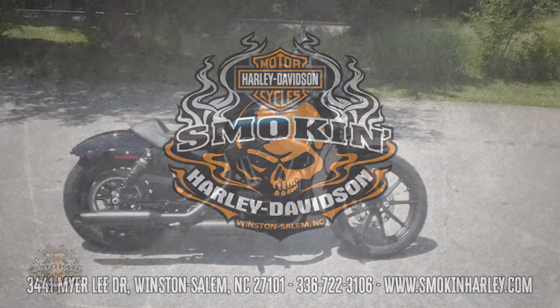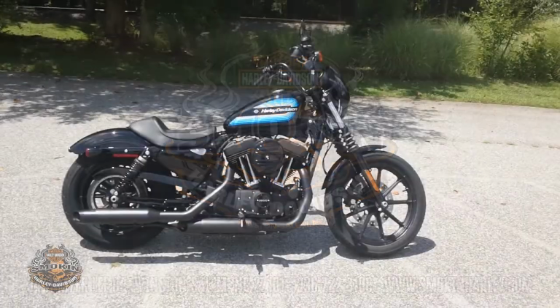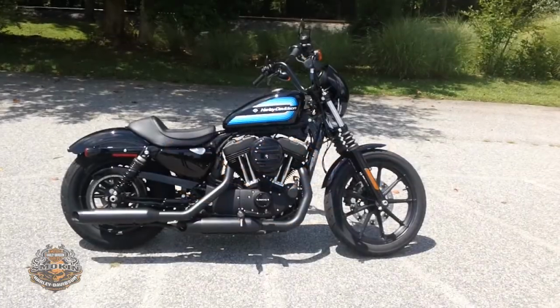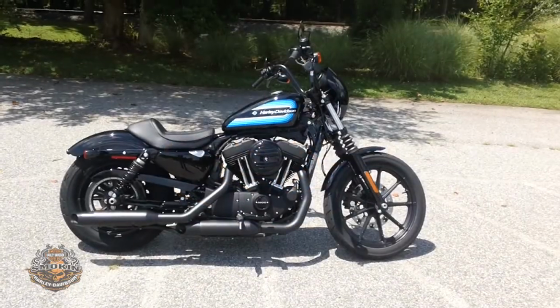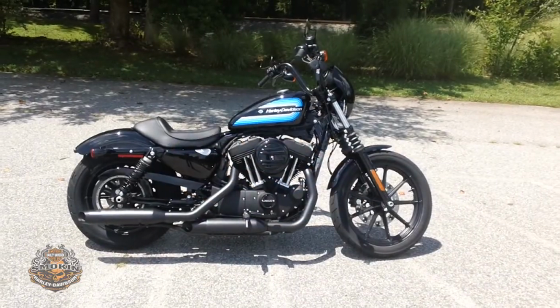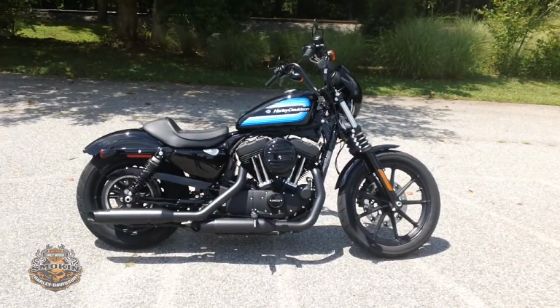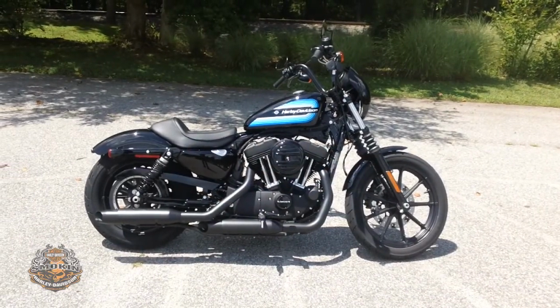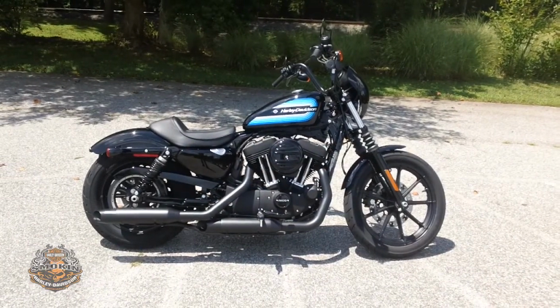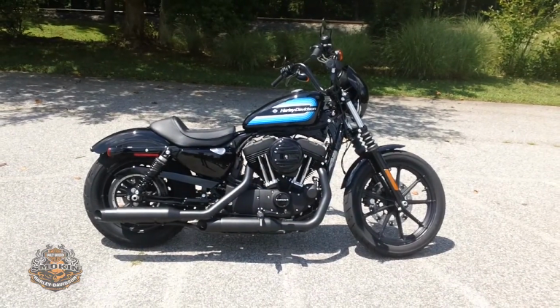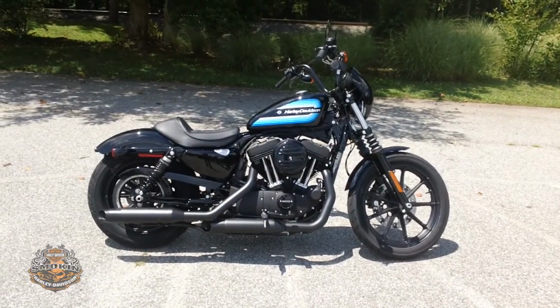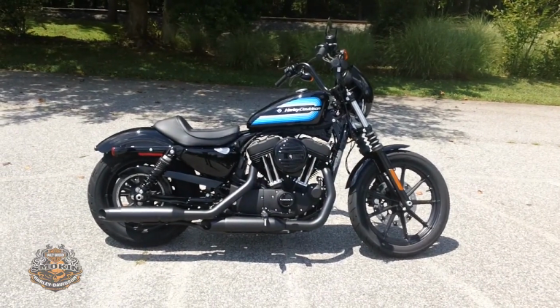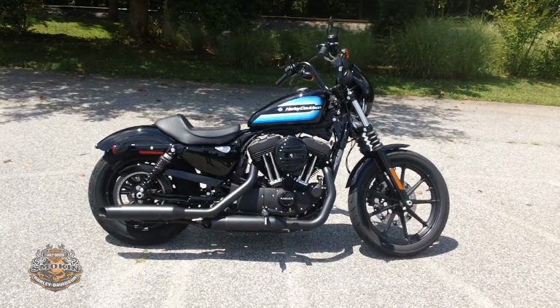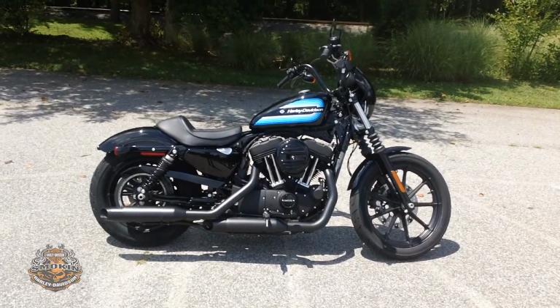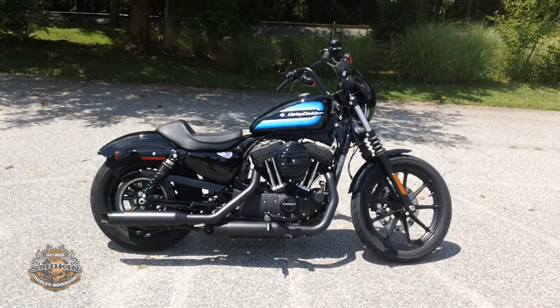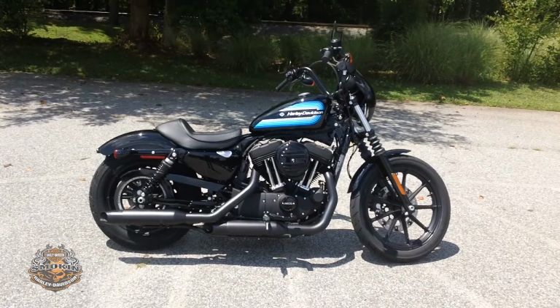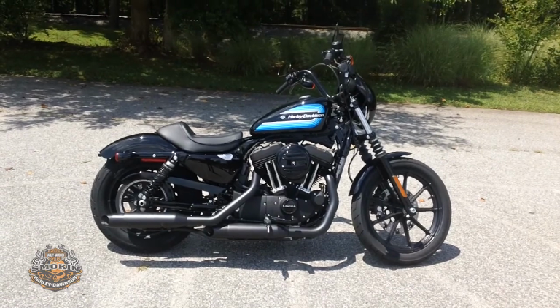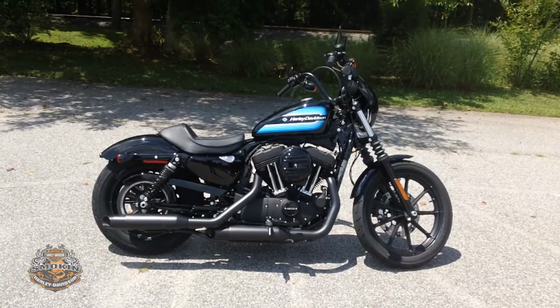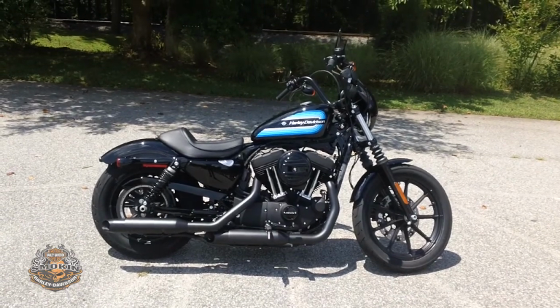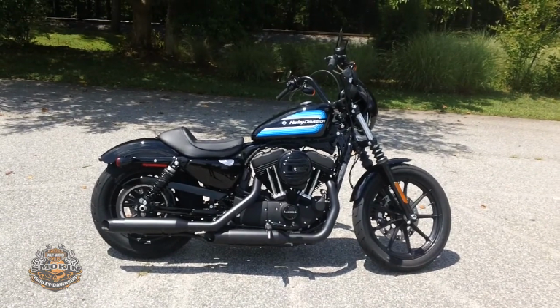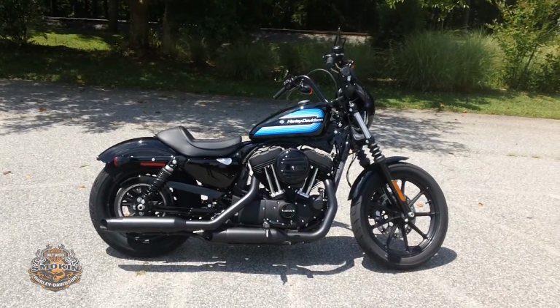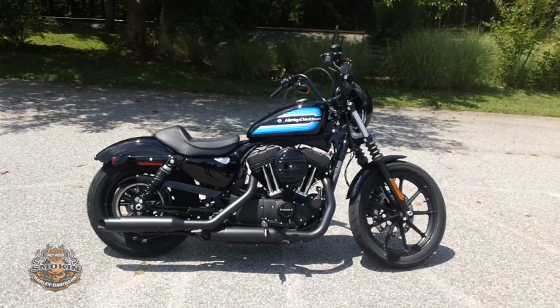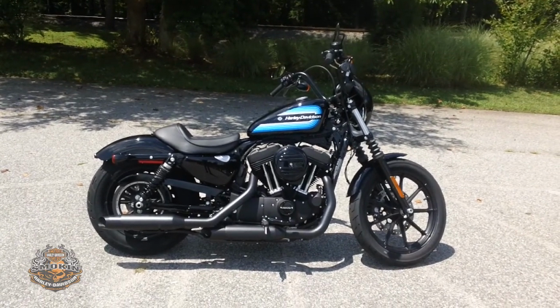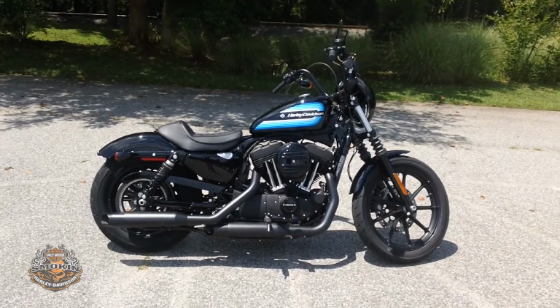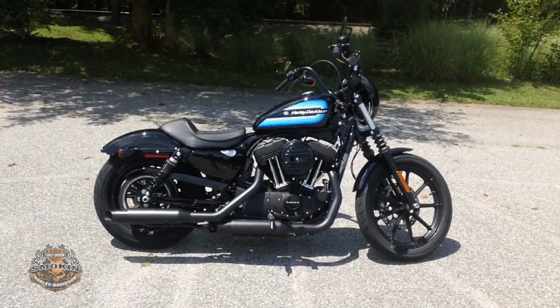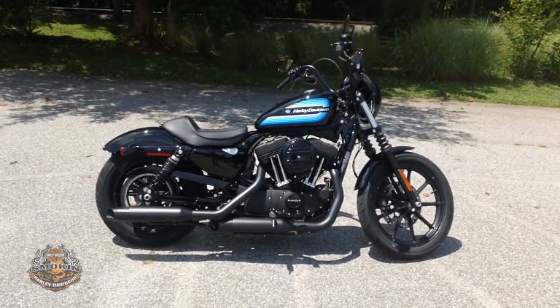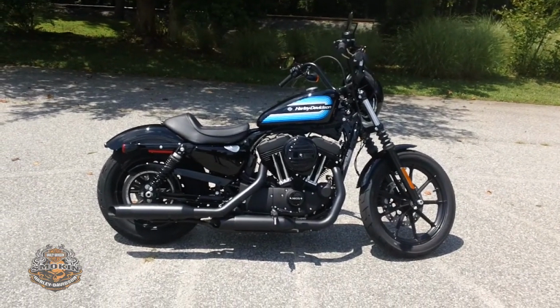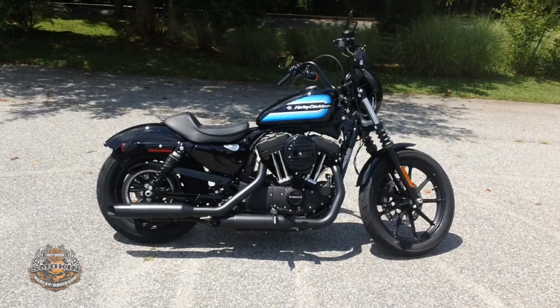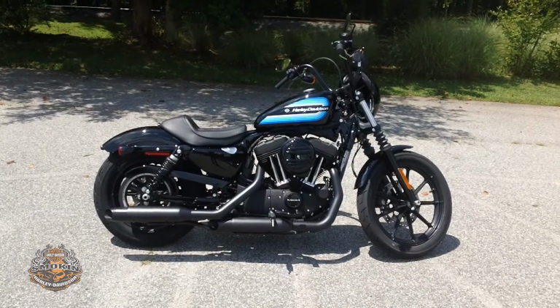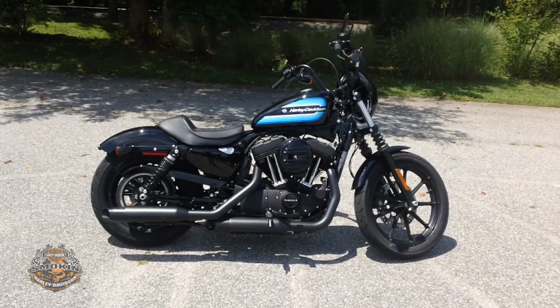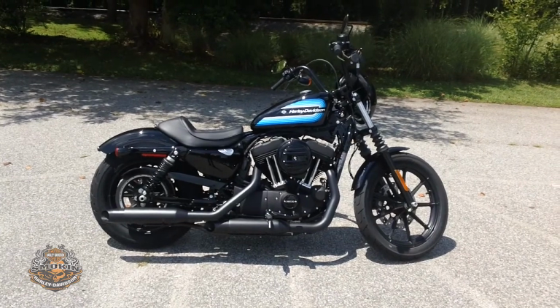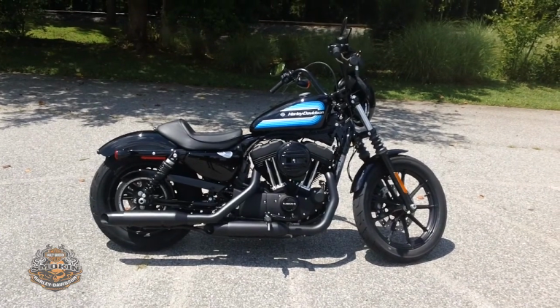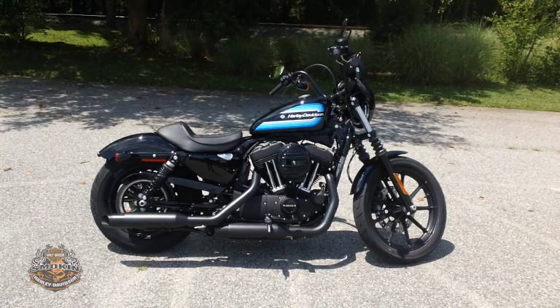Hey, Uncle Rog here again for Smokin' Harley-Davidson, voted the best dealership in the Triad. Today we're checking out a brand new 2019 Harley-Davidson Sportster Iron 1200.